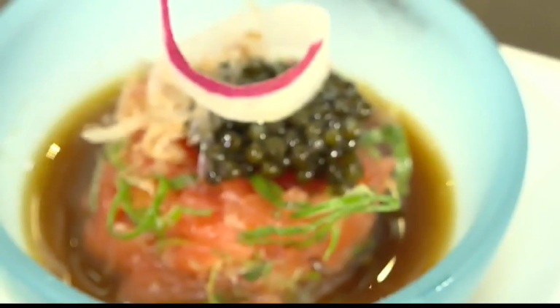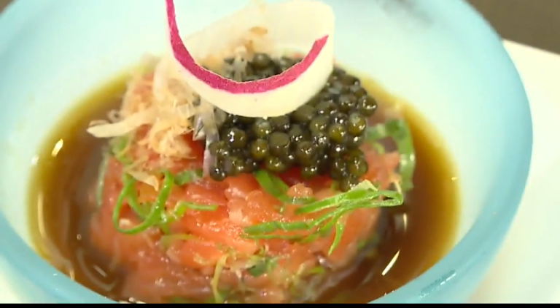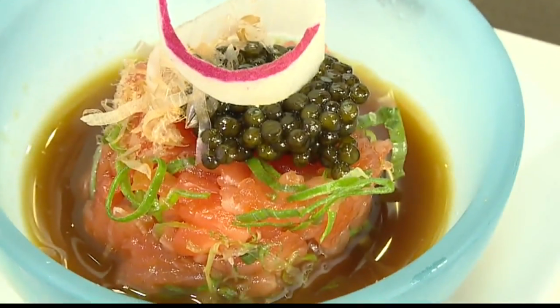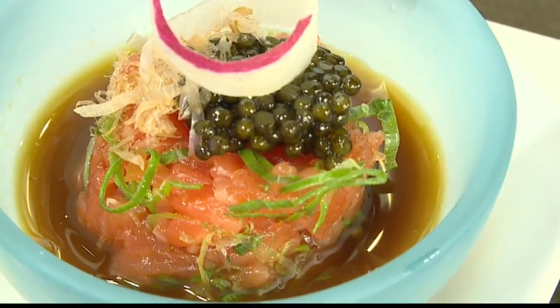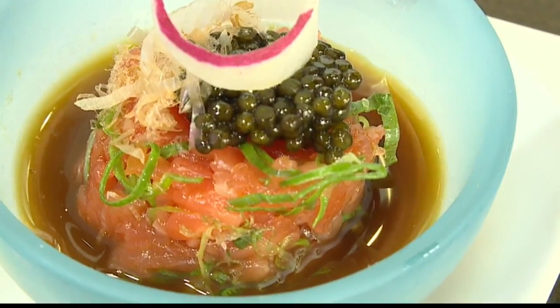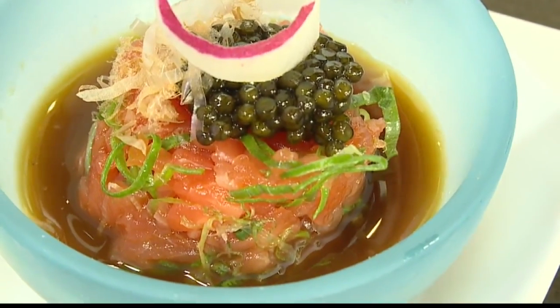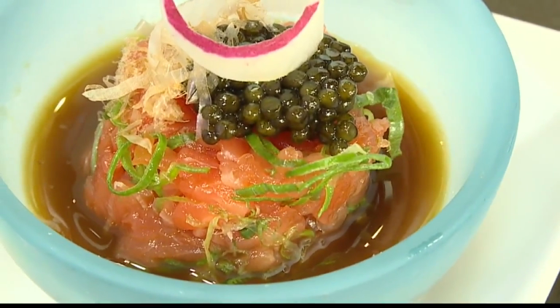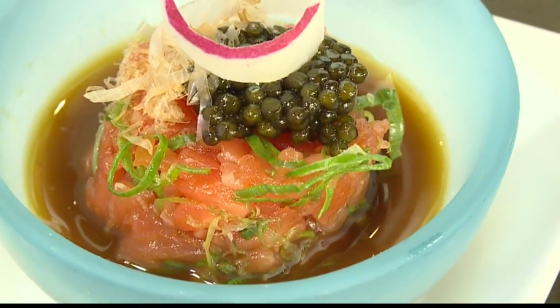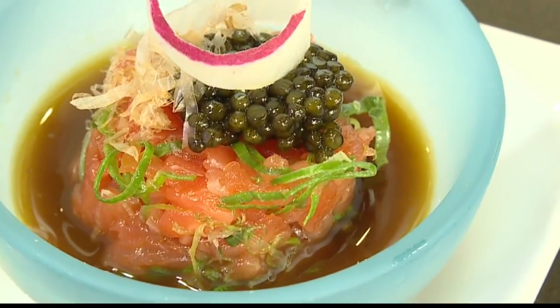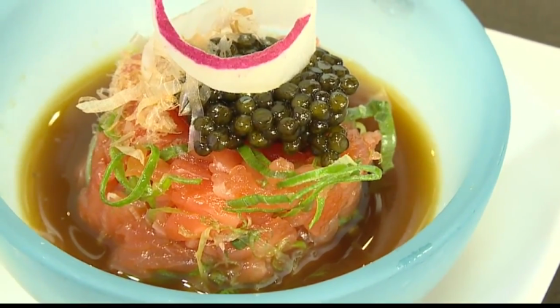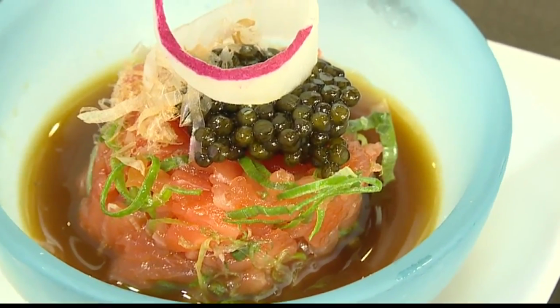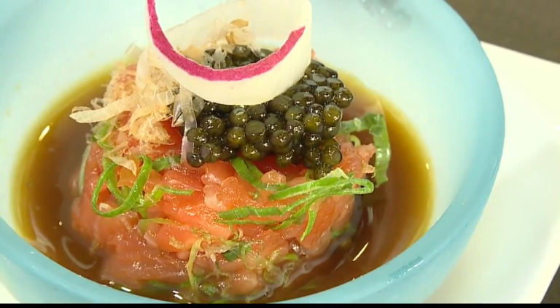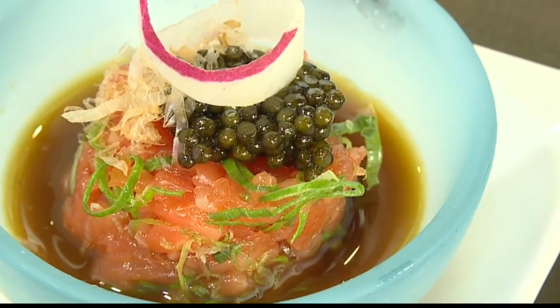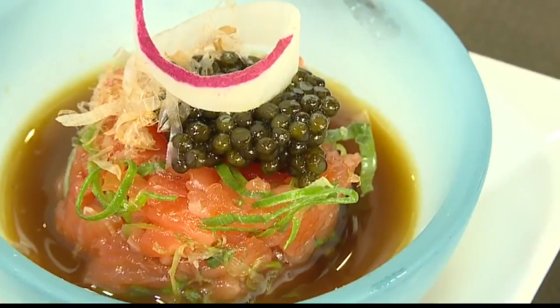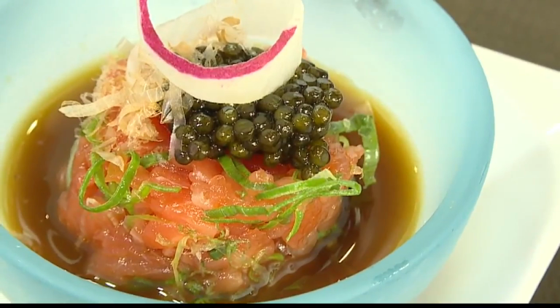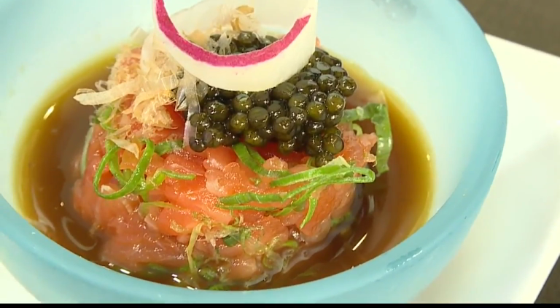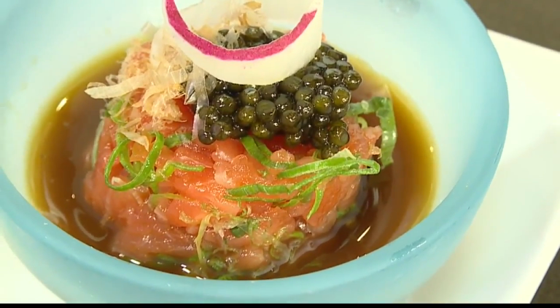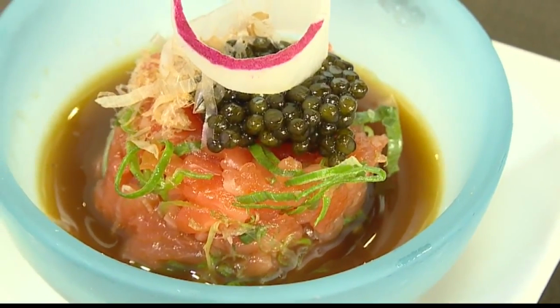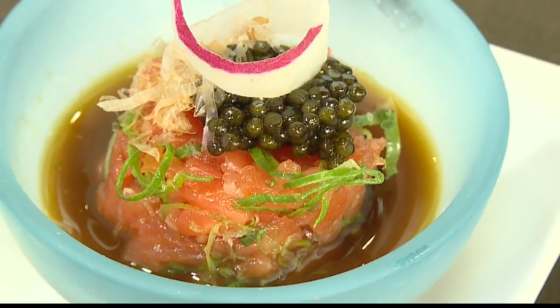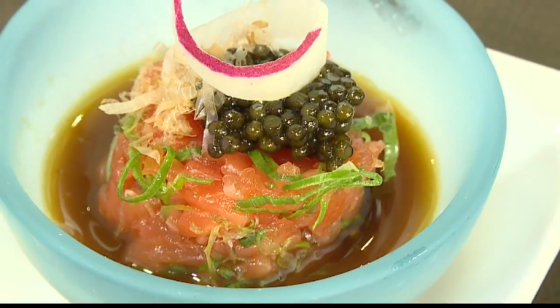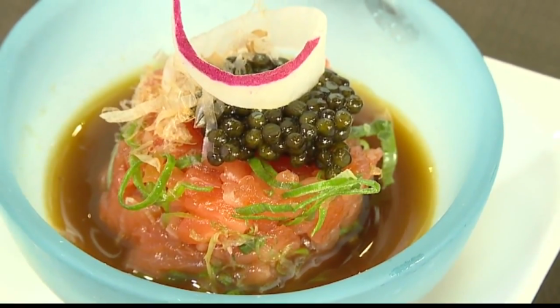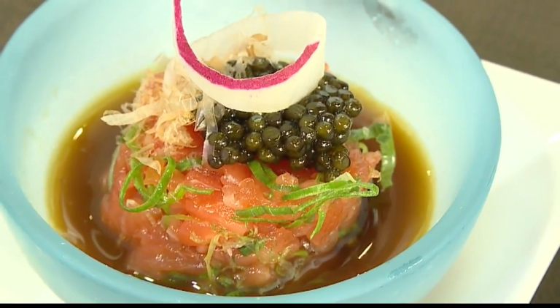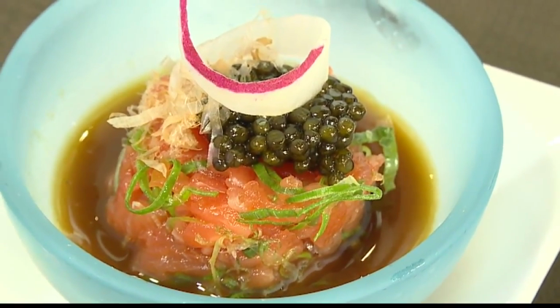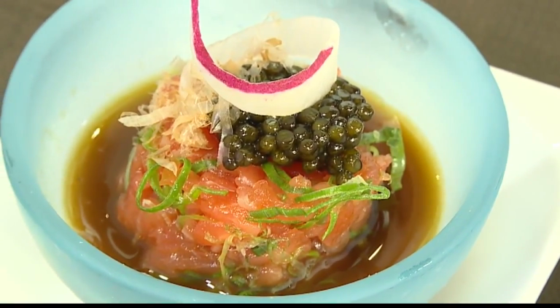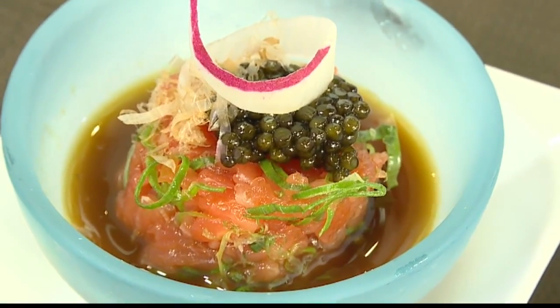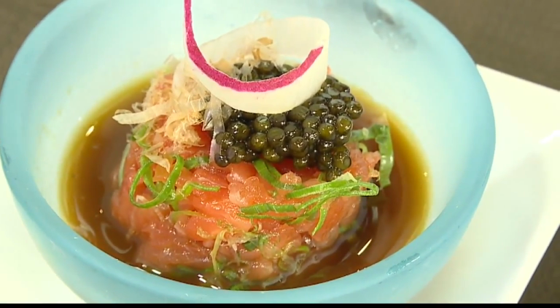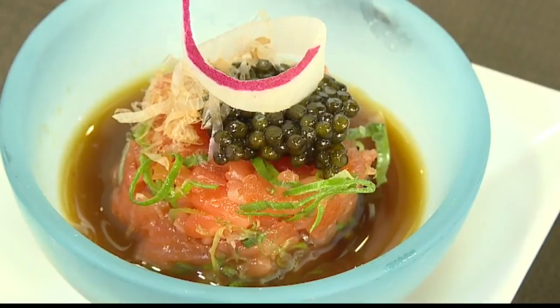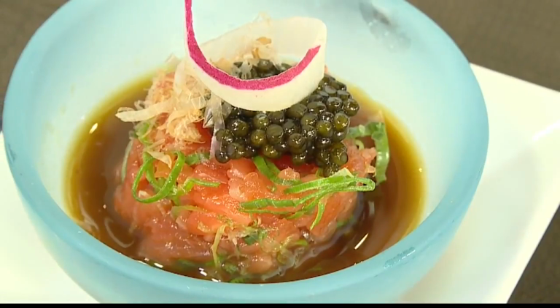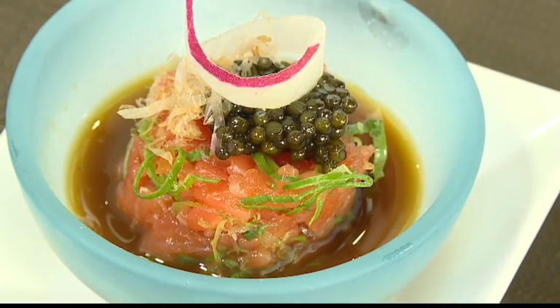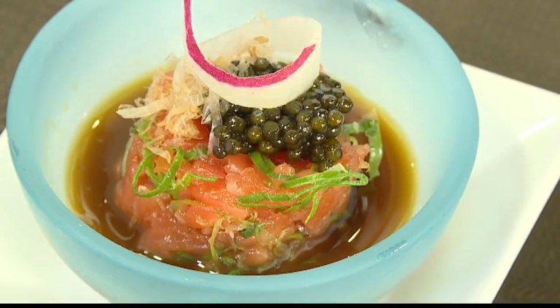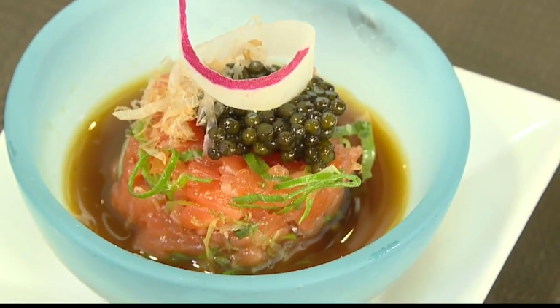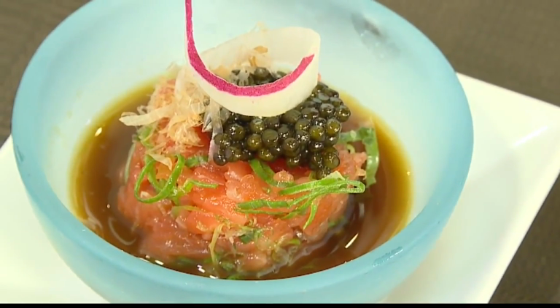We are back with Nobu's executive chef Matt Razzo, who earlier in the show was demonstrating one of the several dishes on their Valentine's Day menu. Chef, can you remind everyone what we made in the last segment for those viewers who might just be joining us now?